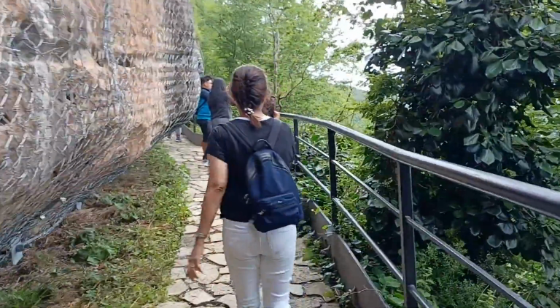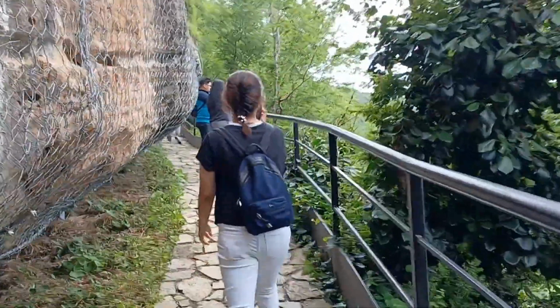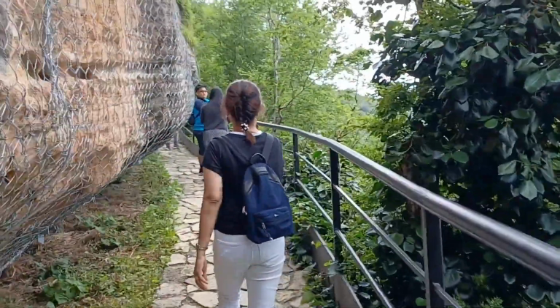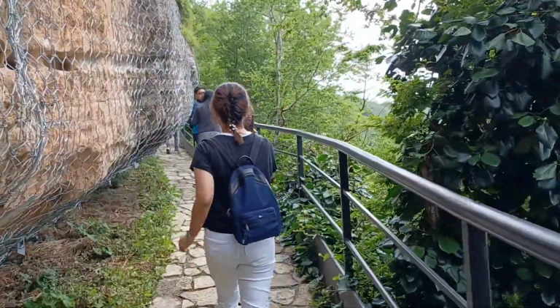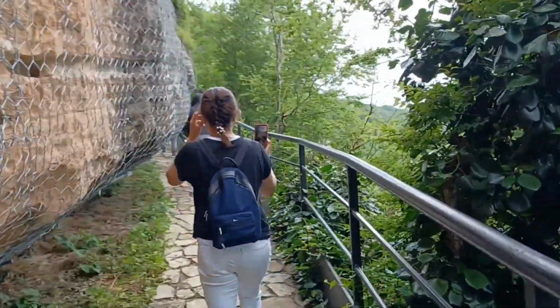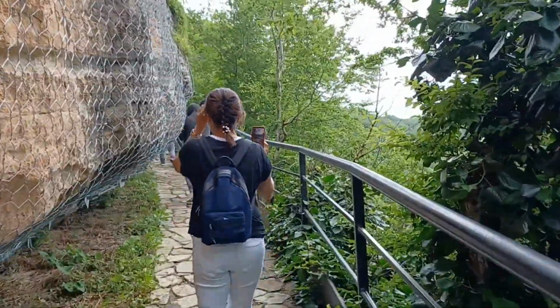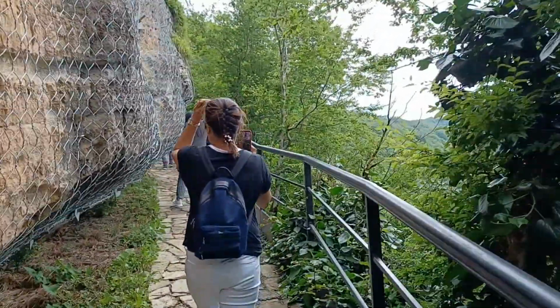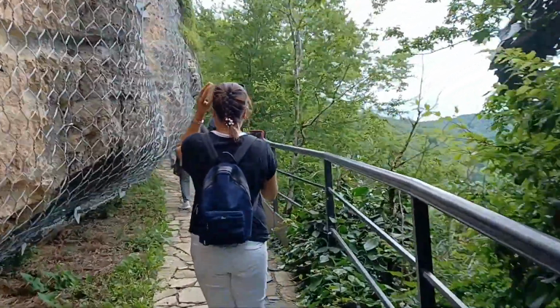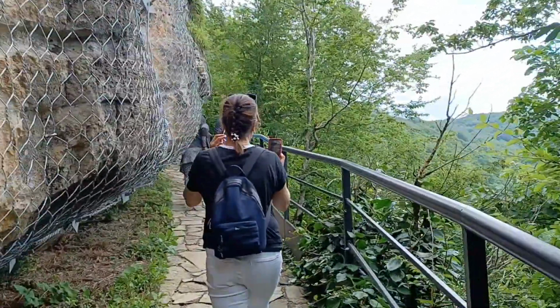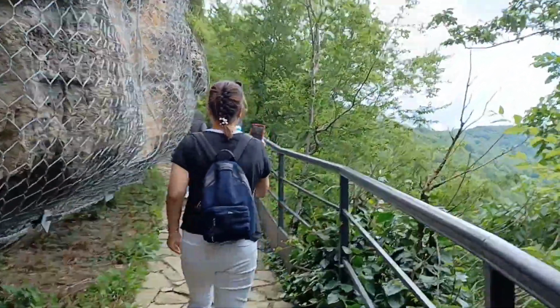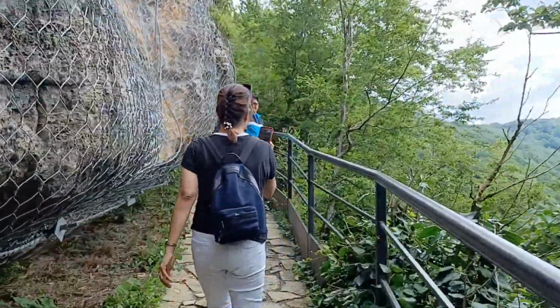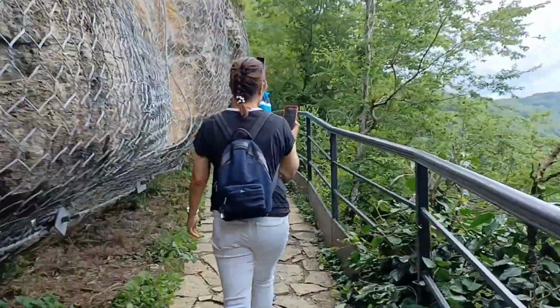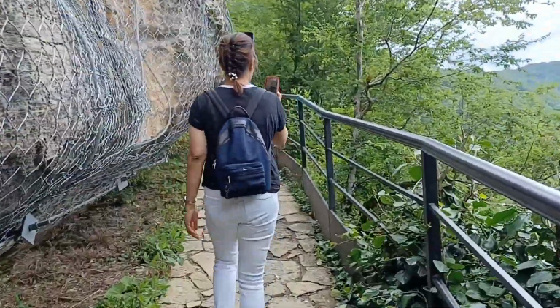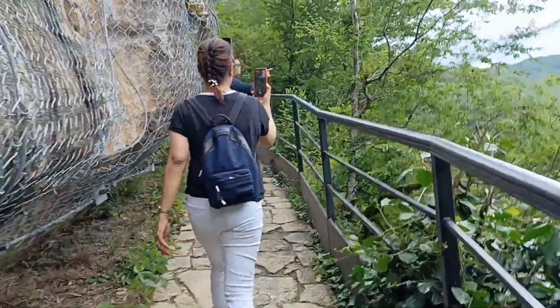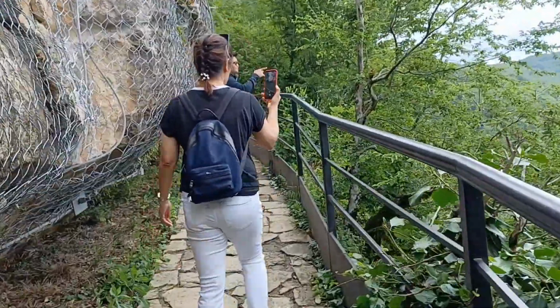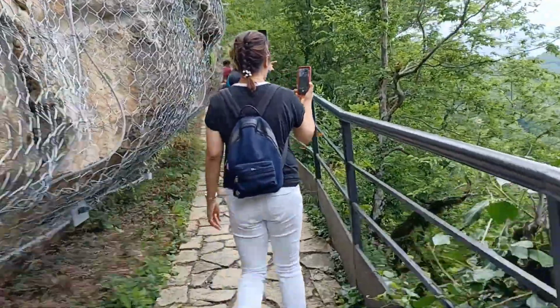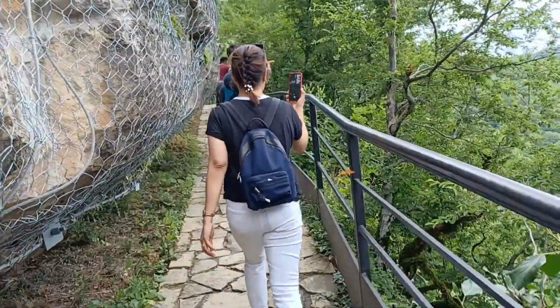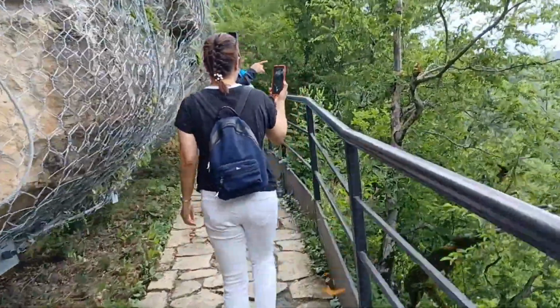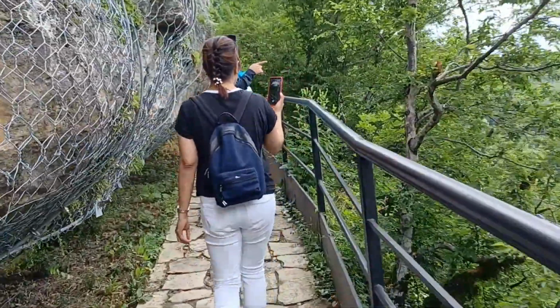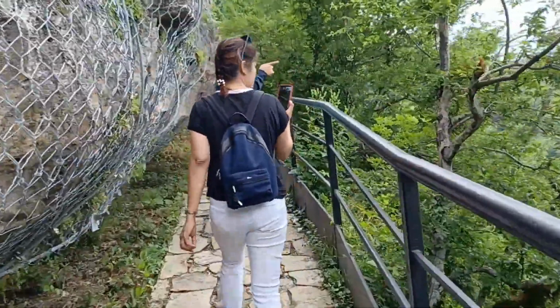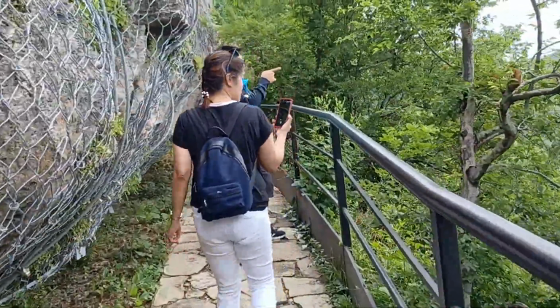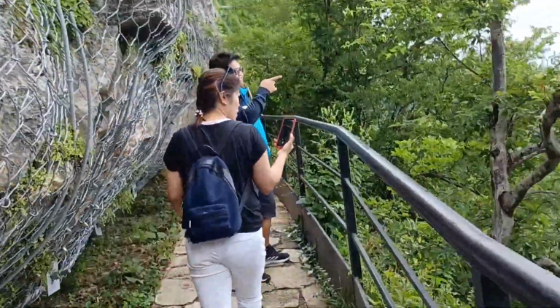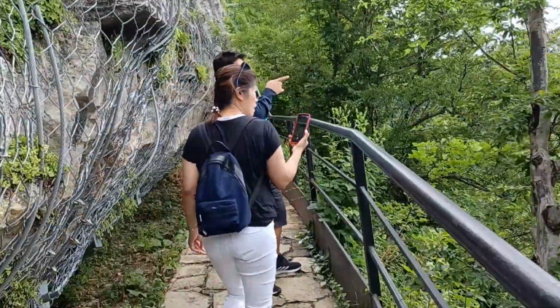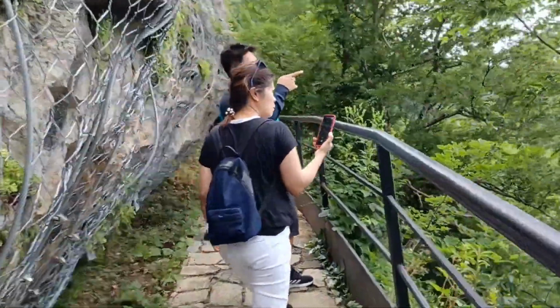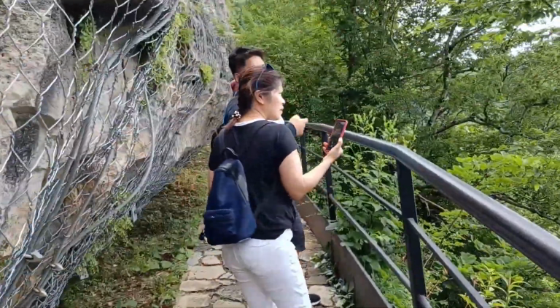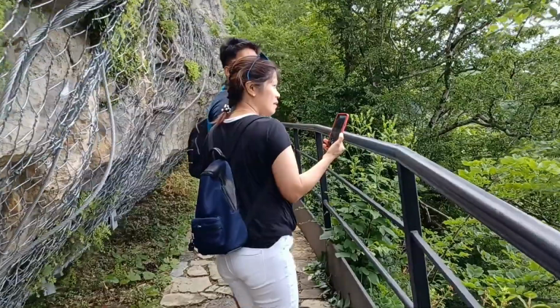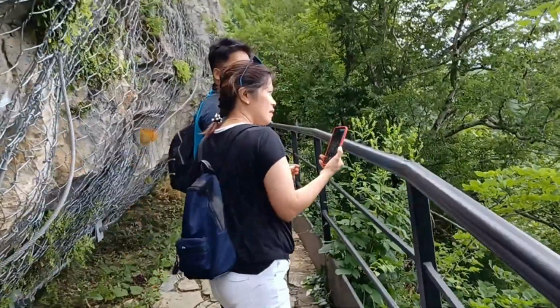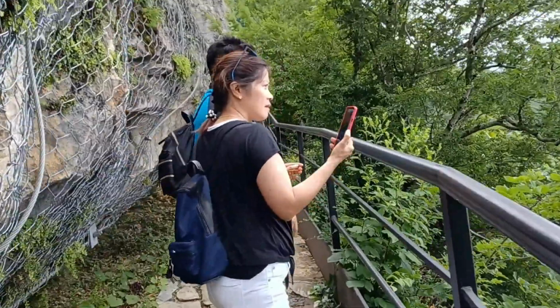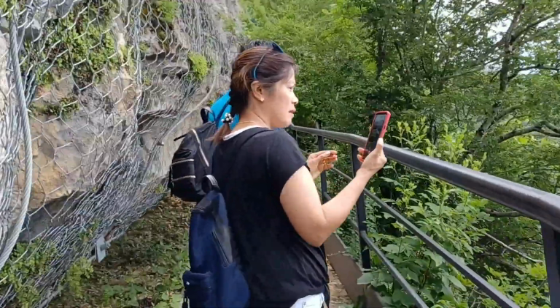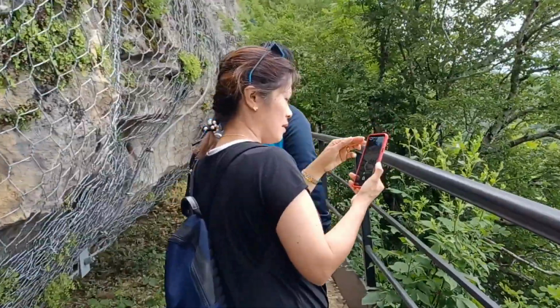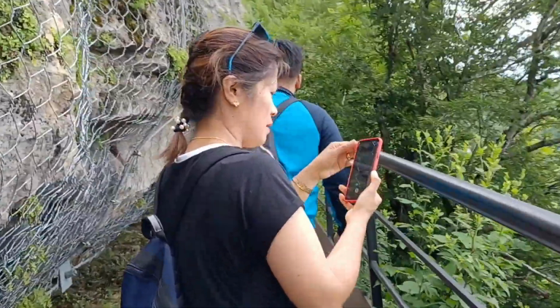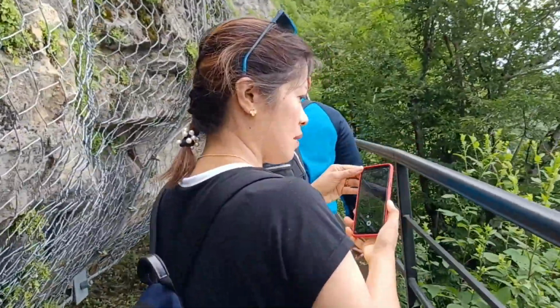Nakabackpack na si Dior. Muna amokon — tourist guide says: wait, watch your head, huwag kayong matamaan sa ulo.